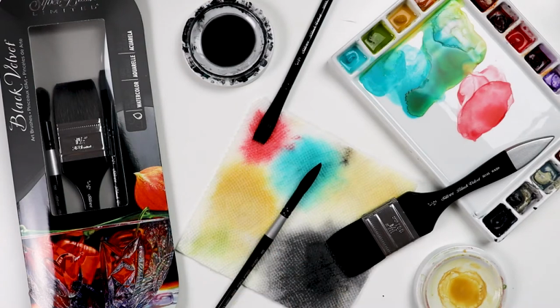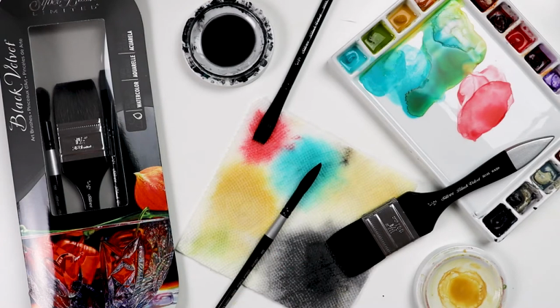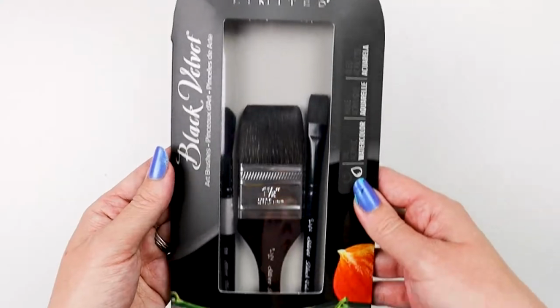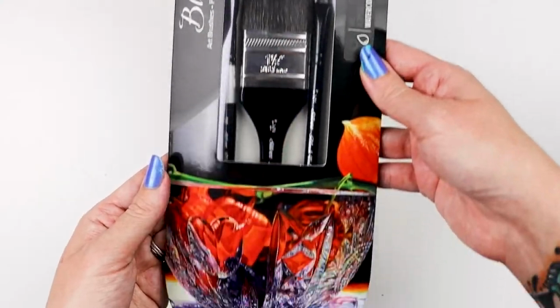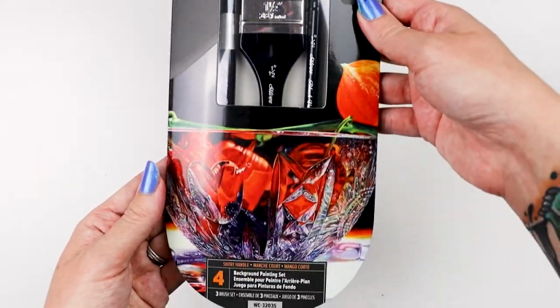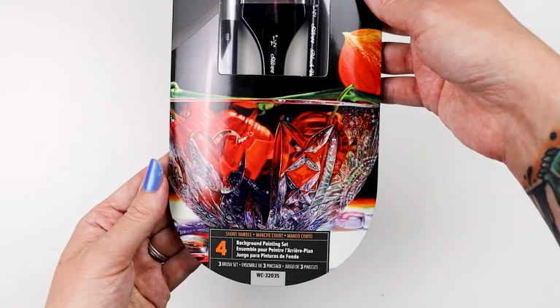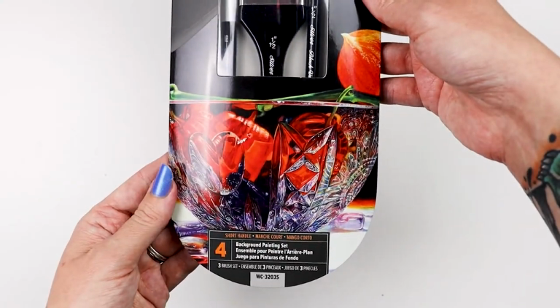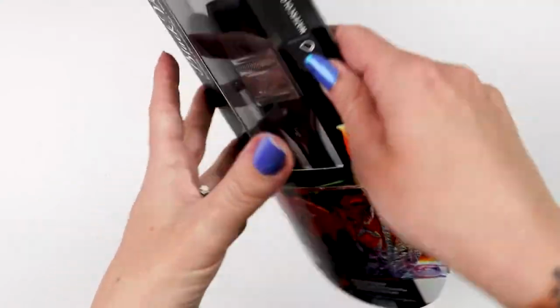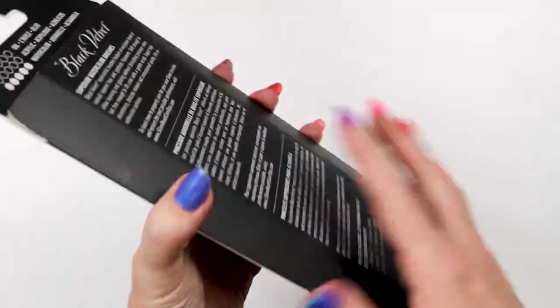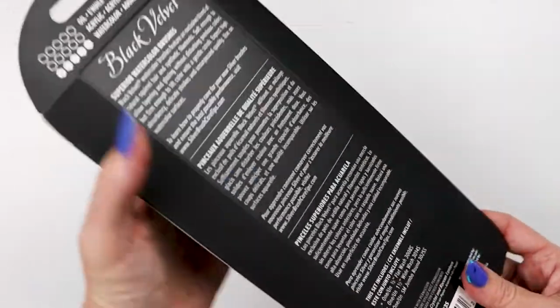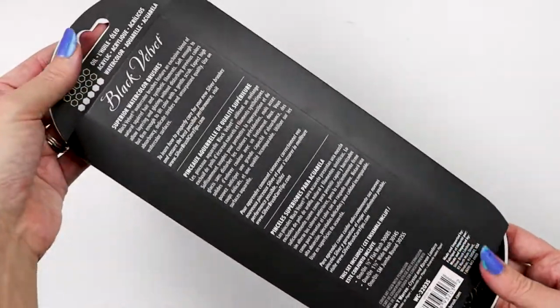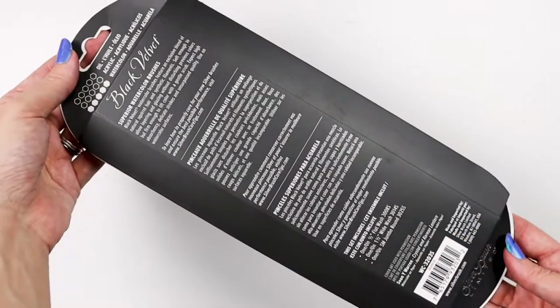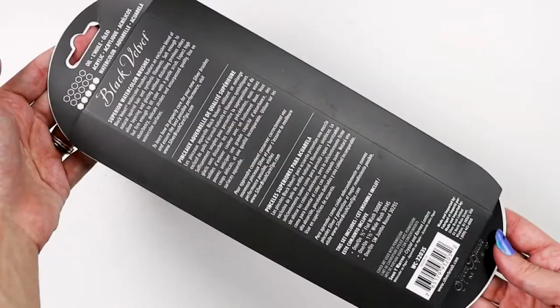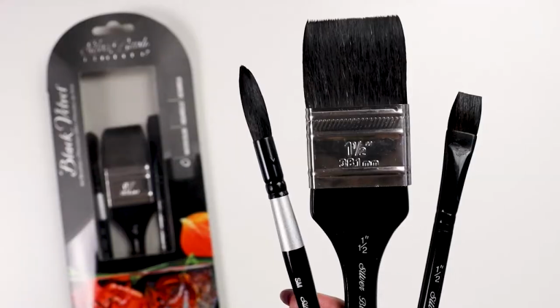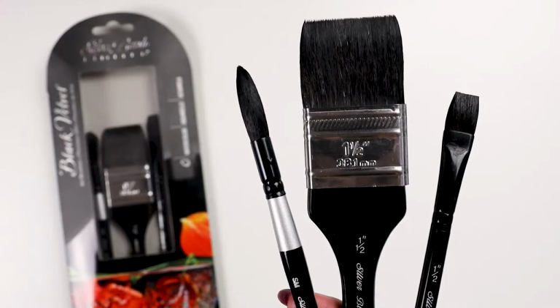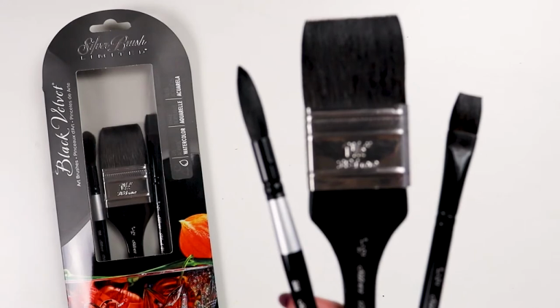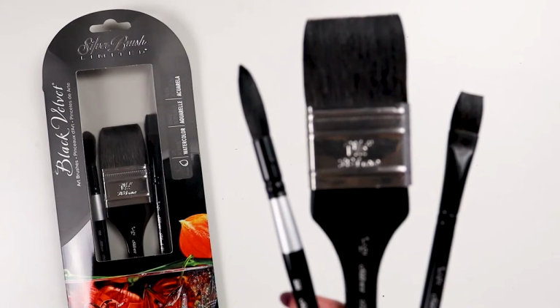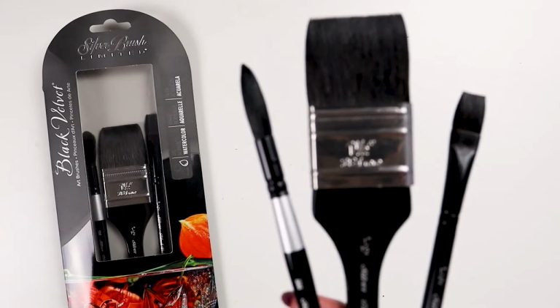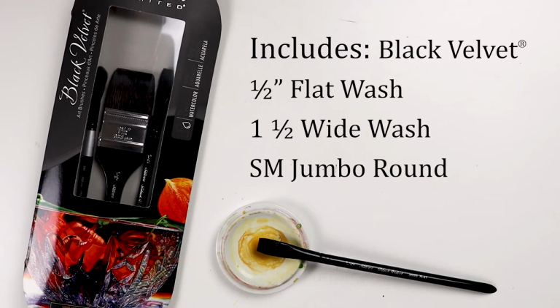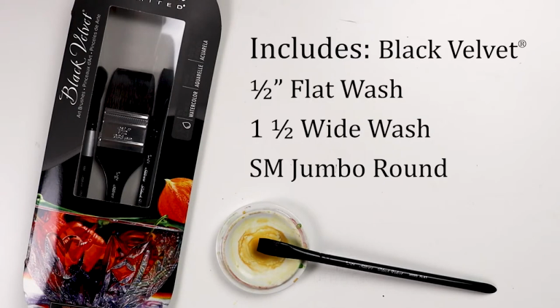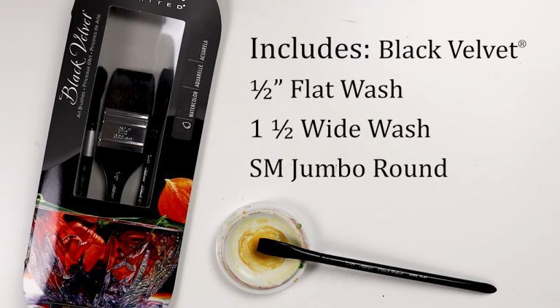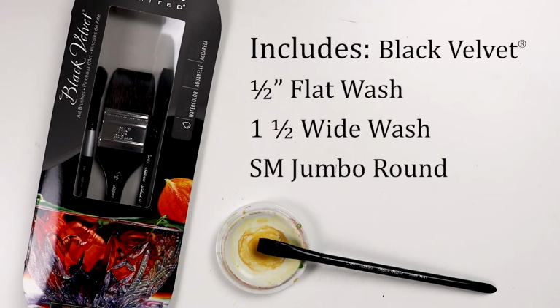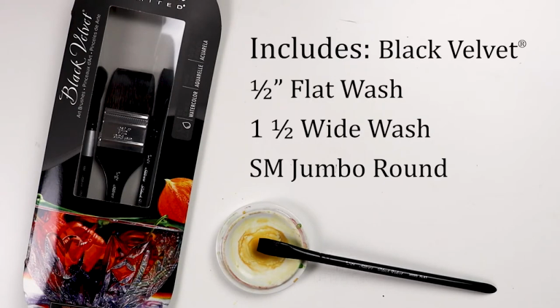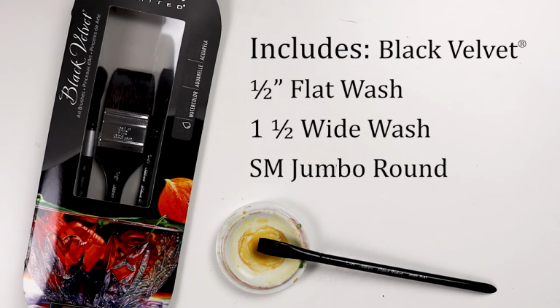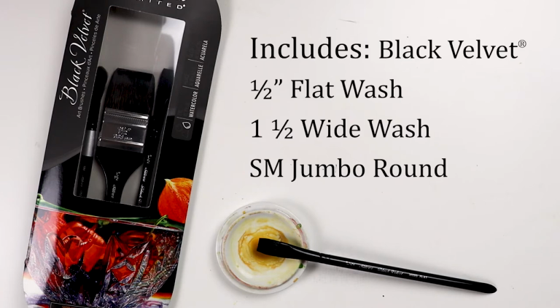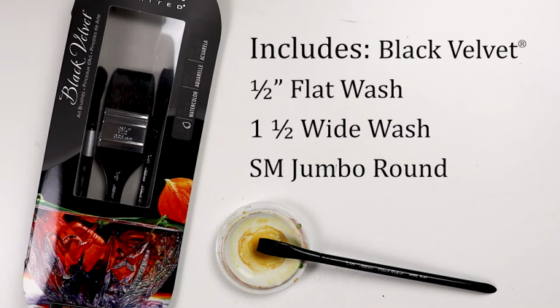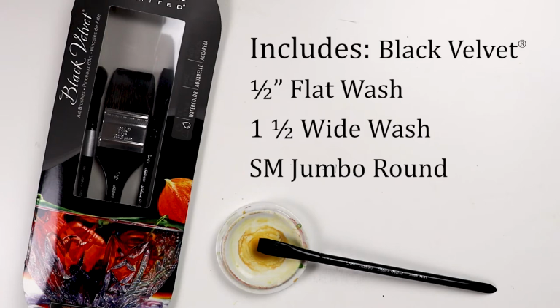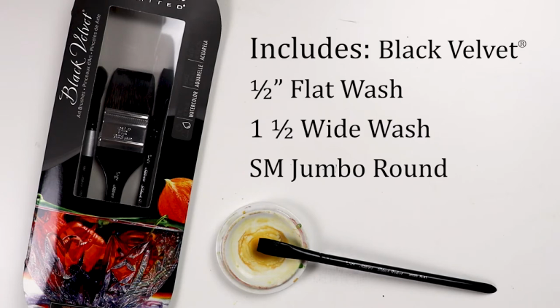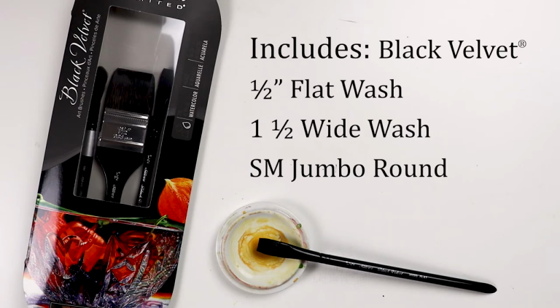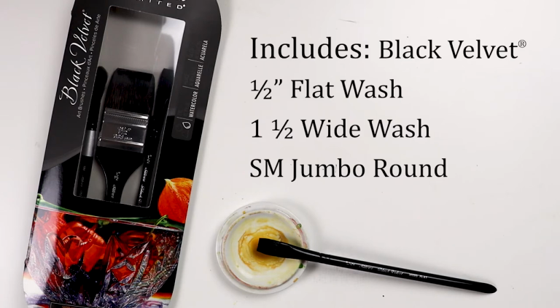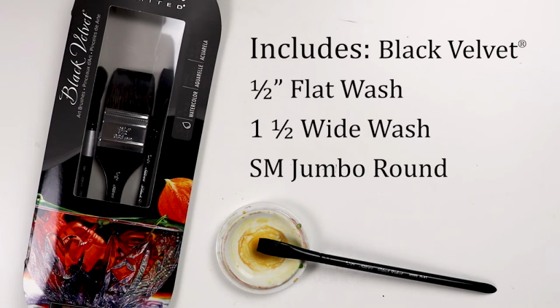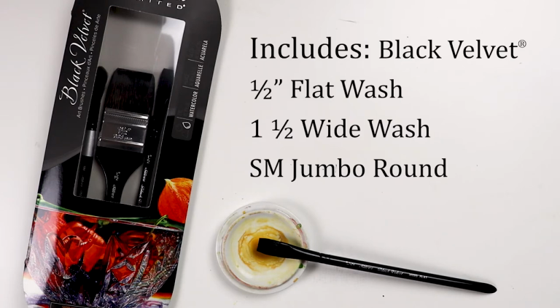Today I want to show you the Black Velvet Background Painting Watercolor 3-Piece Set. This set includes a black velvet half-inch flat wash, a one-and-a-half inch wide wash, and a small jumbo round.